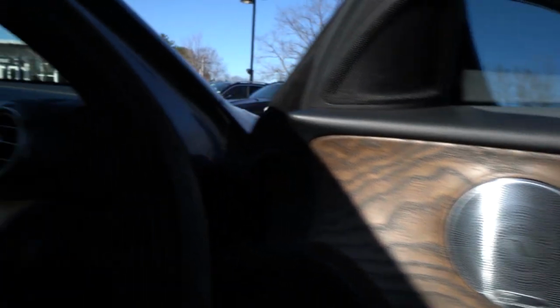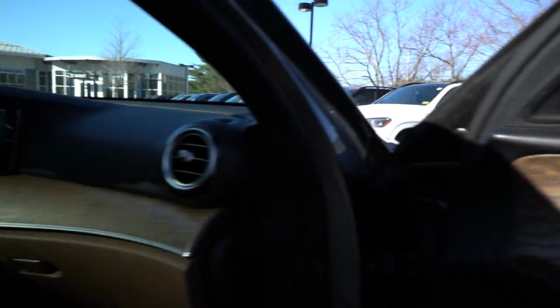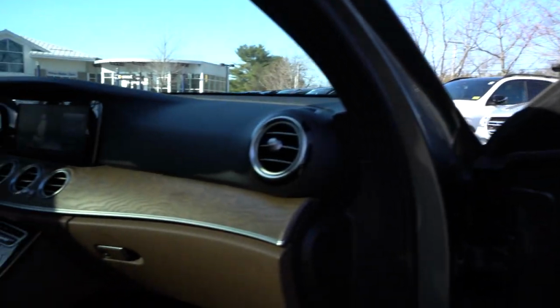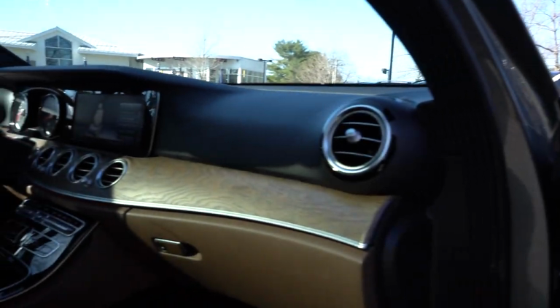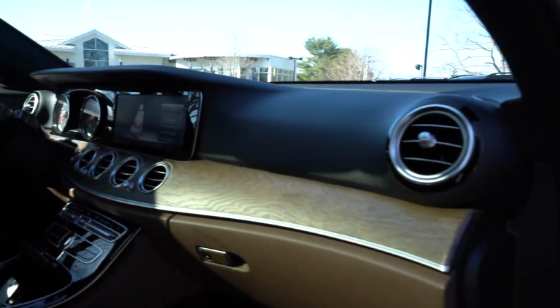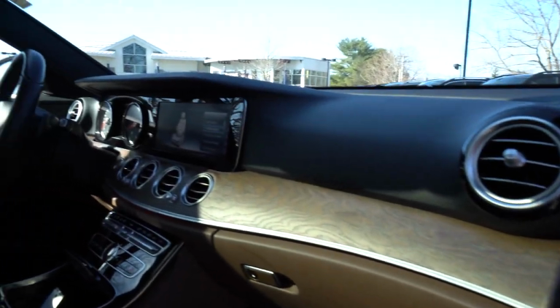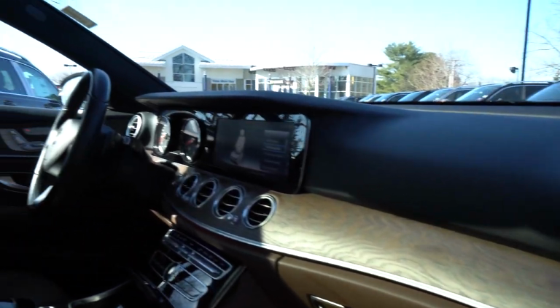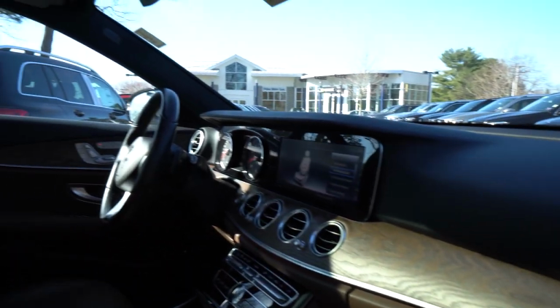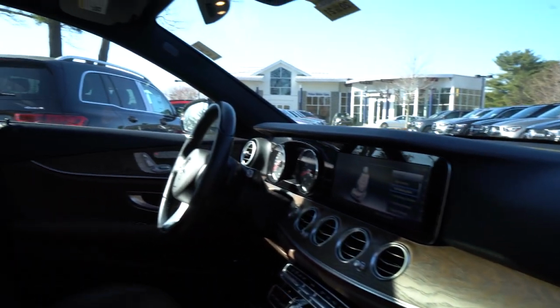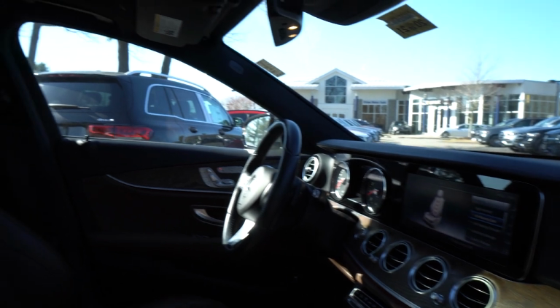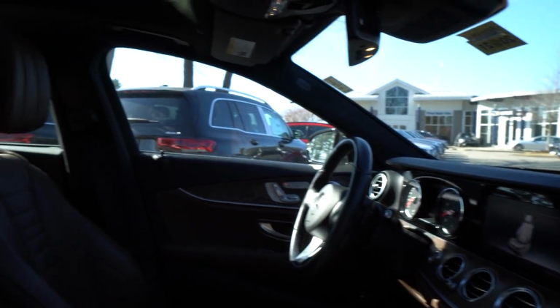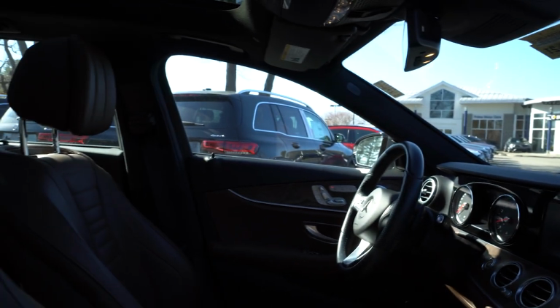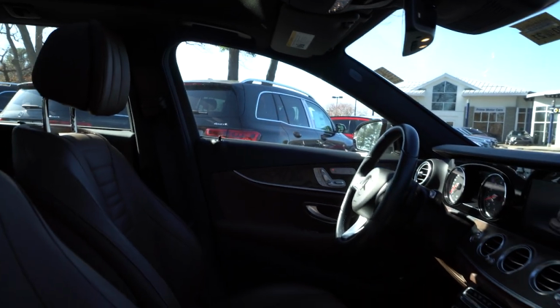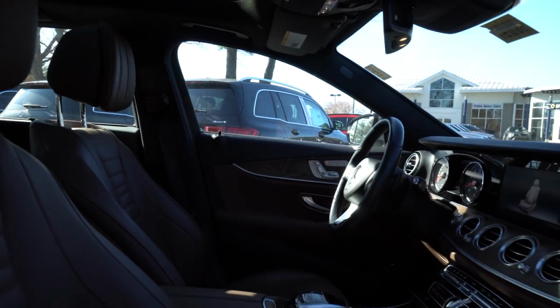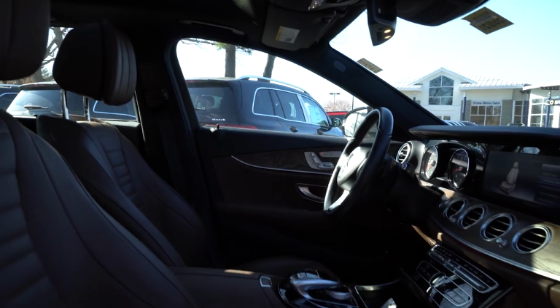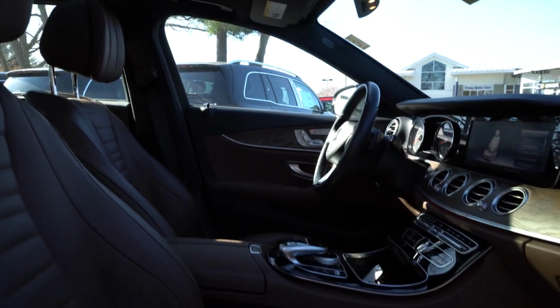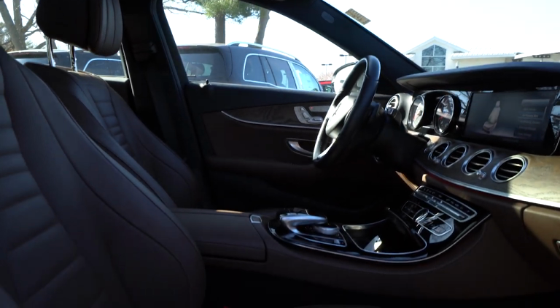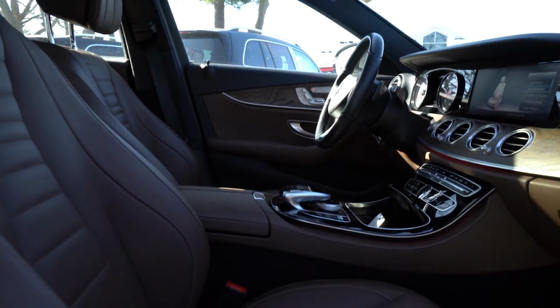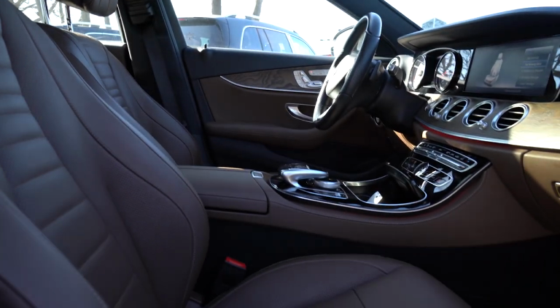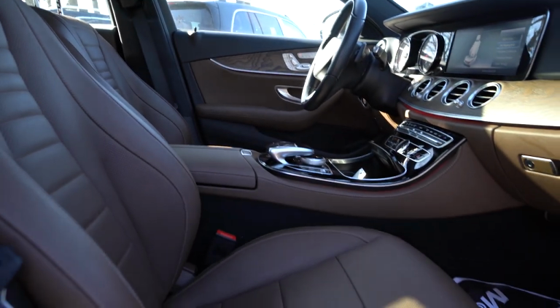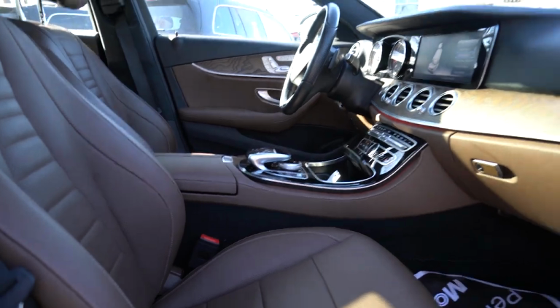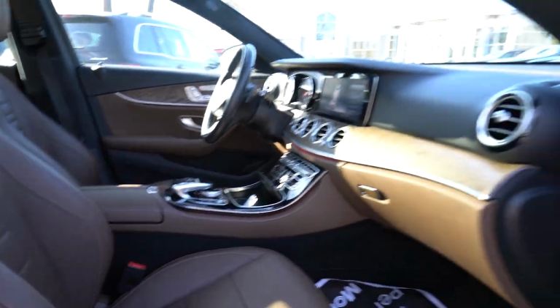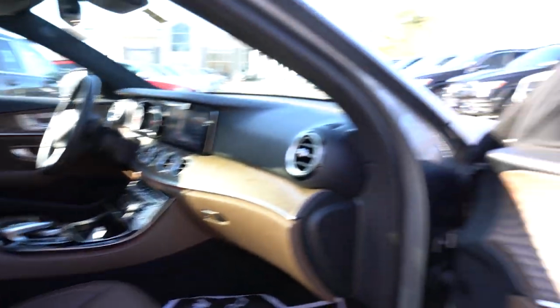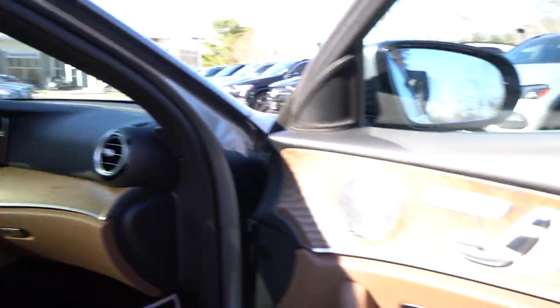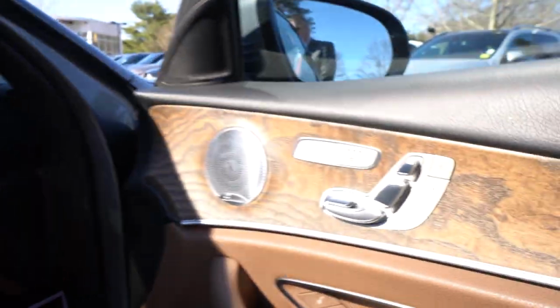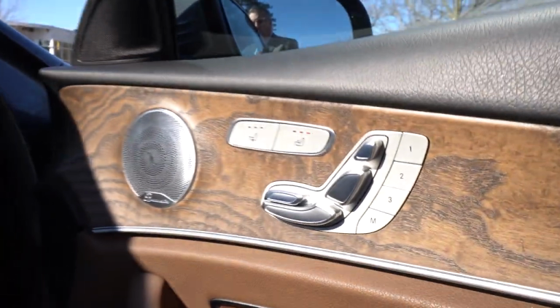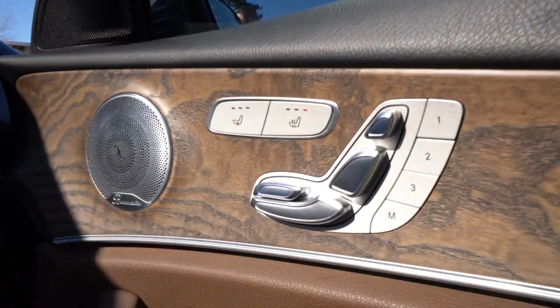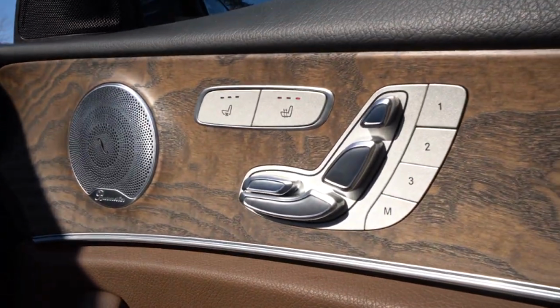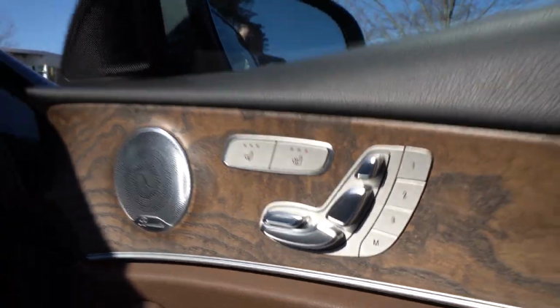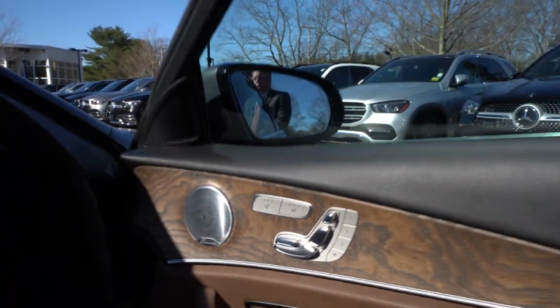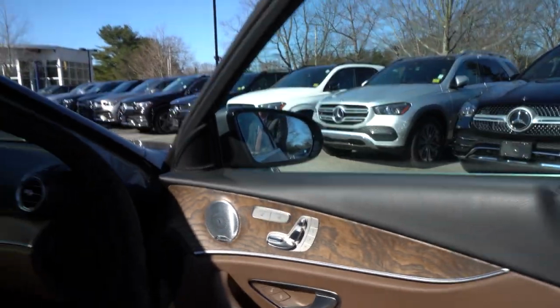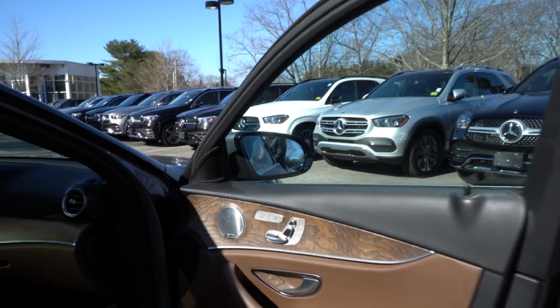The Burmester system is 580 watts — that's a small company in Berlin. This has something you probably didn't even know we made: it's called rapid heating front seat. So instead of taking a minute or two, within 10 to 15 seconds you have your seats warmed up. It also has ventilated seats.